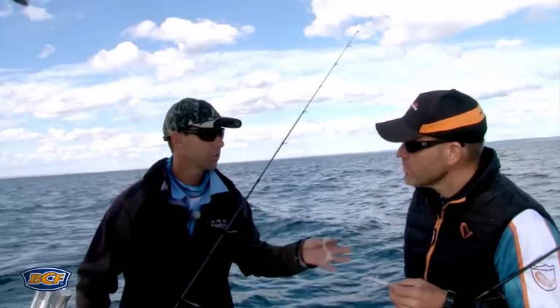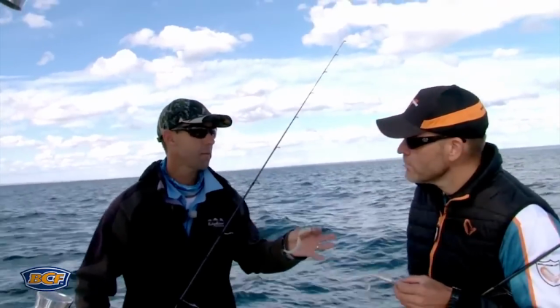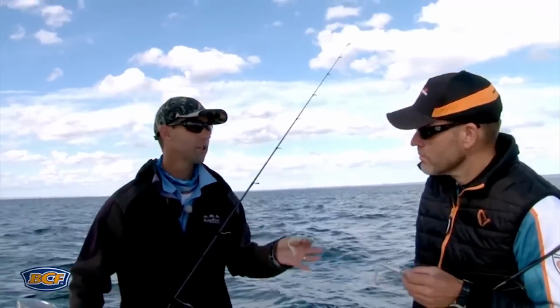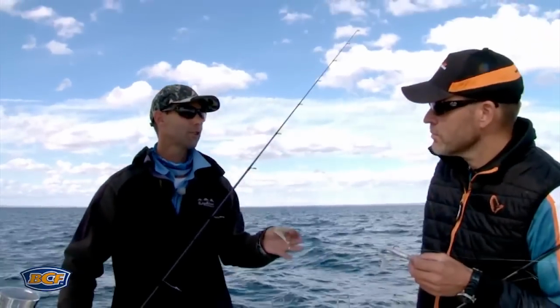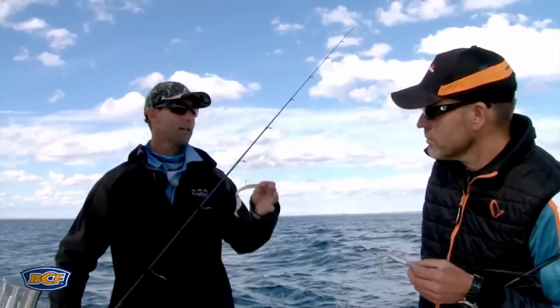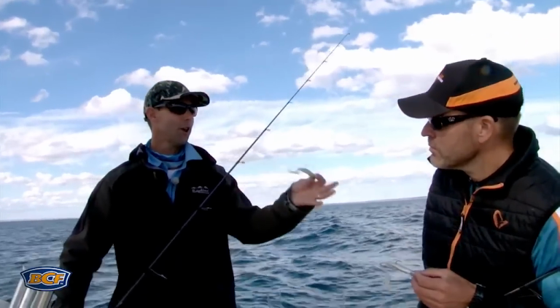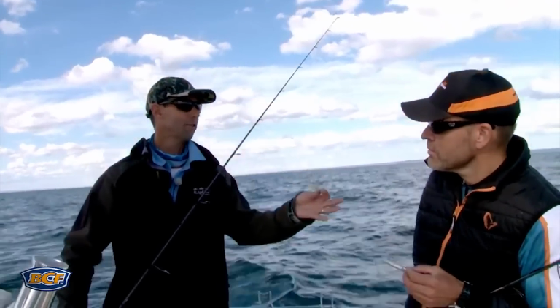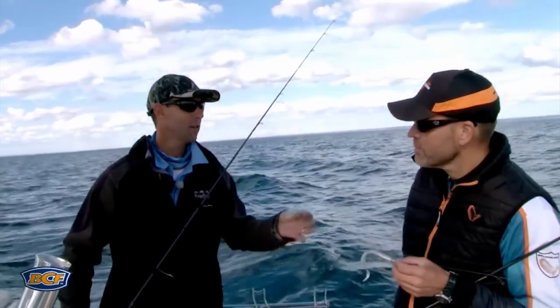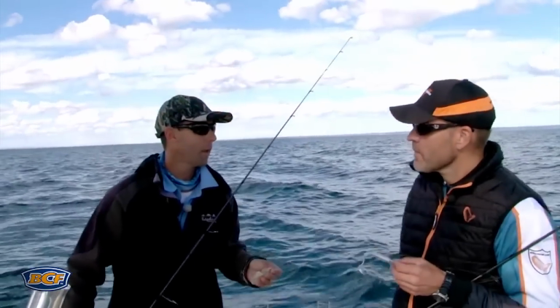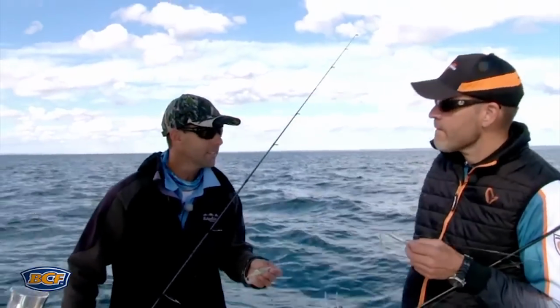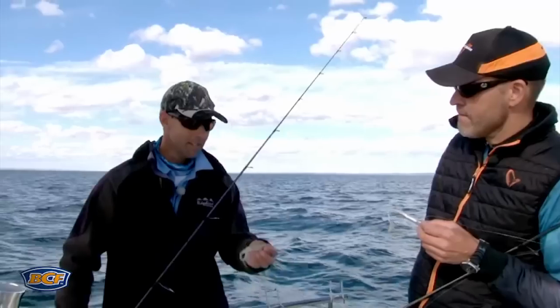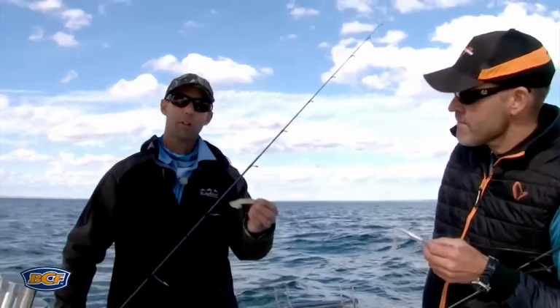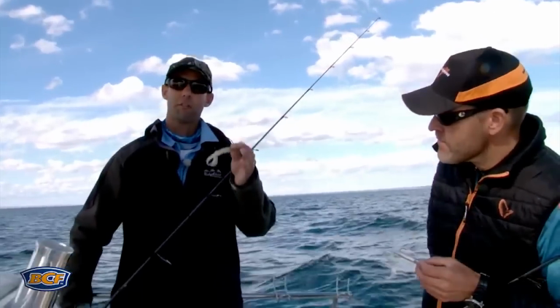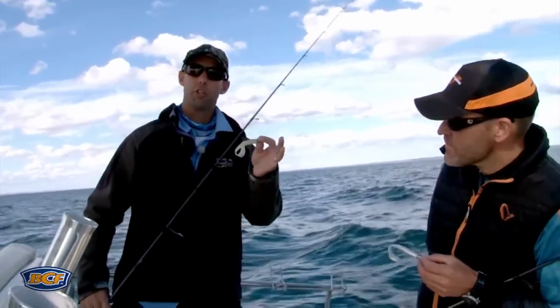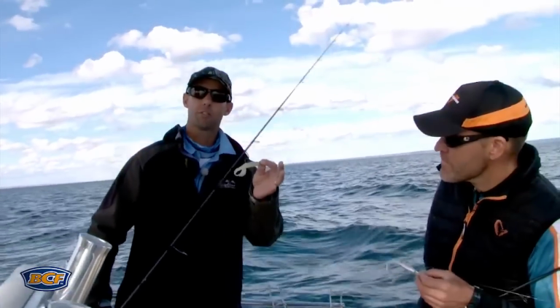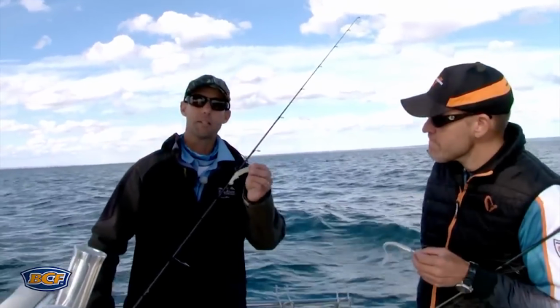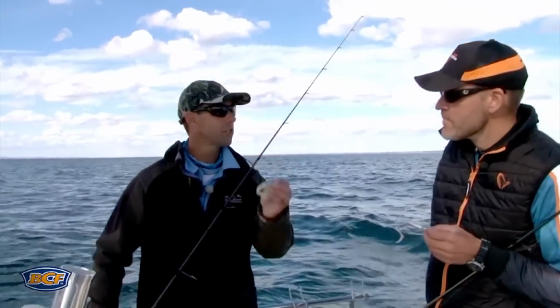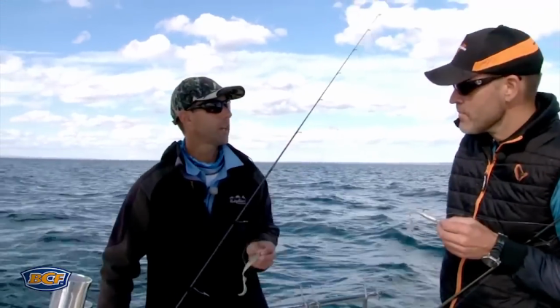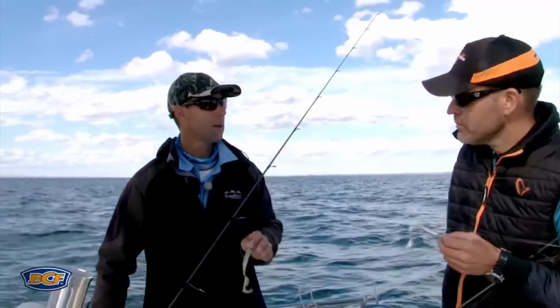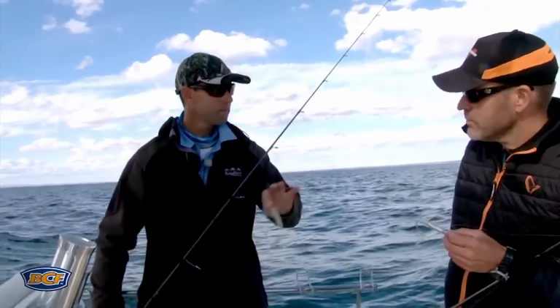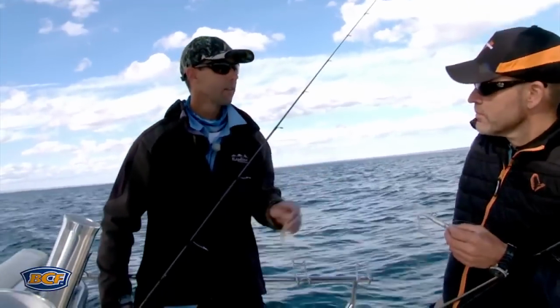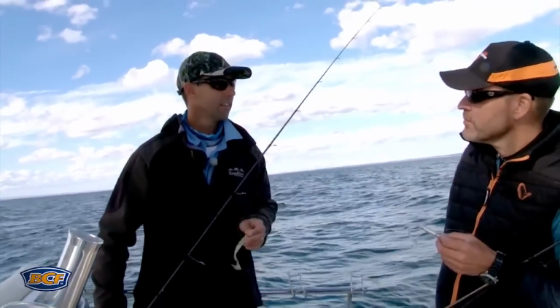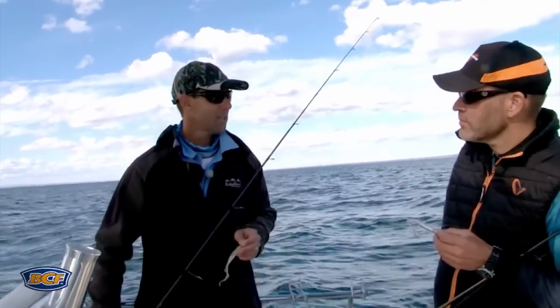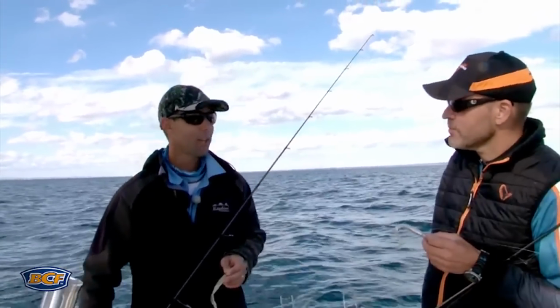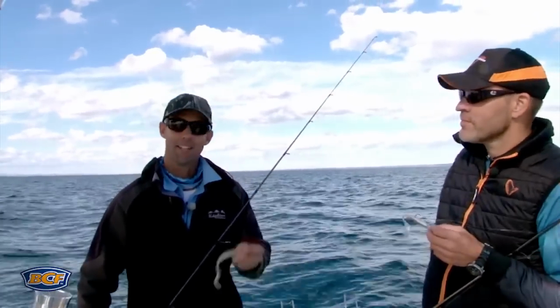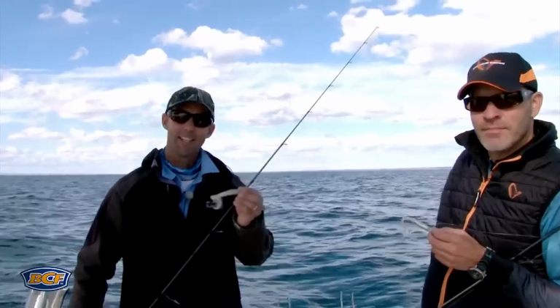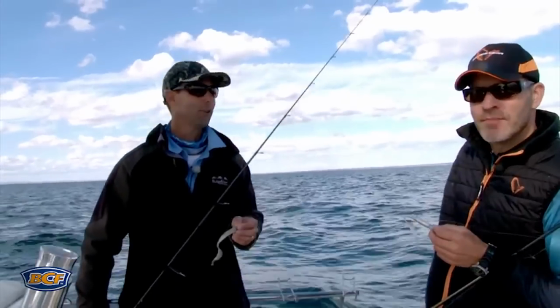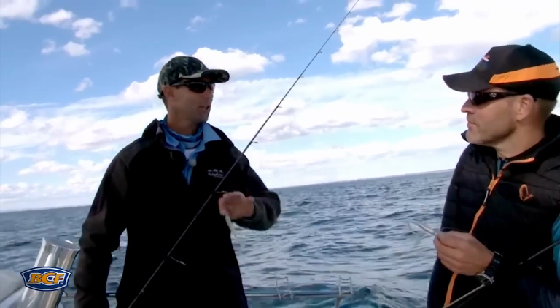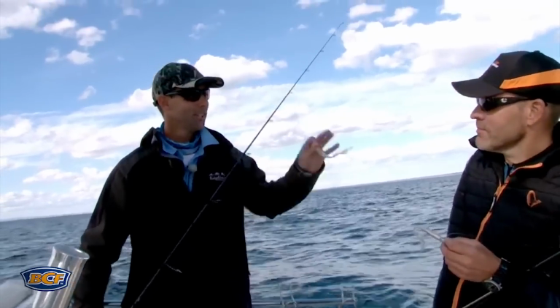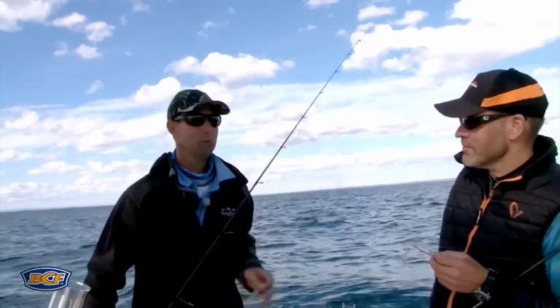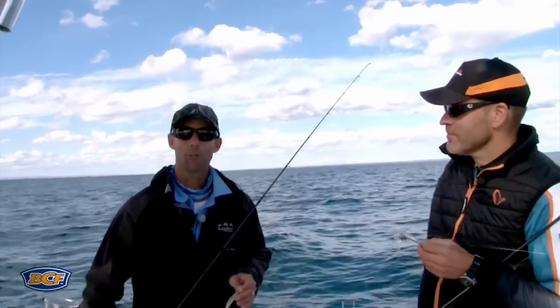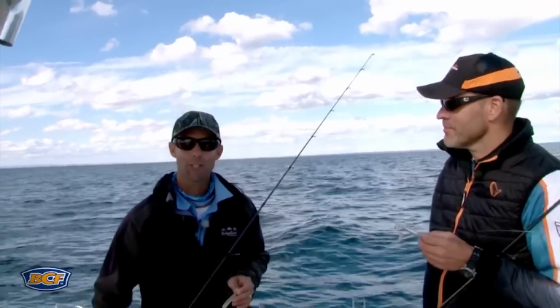There are so many ways you can fish your soft plastic - you know that, you fish around the planet. But if you're new to soft plastic fishing and you want to catch a snapper, start like that, catch your first fish, and then your world's your oyster.